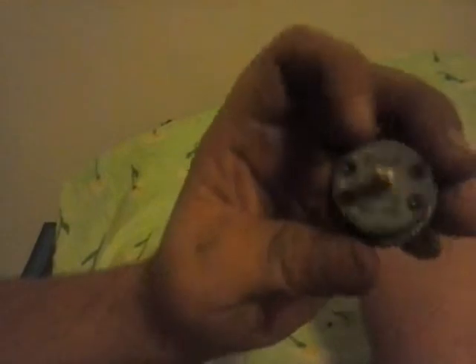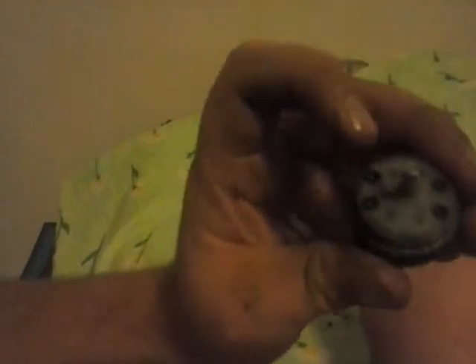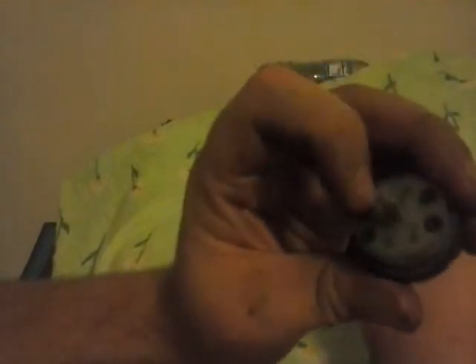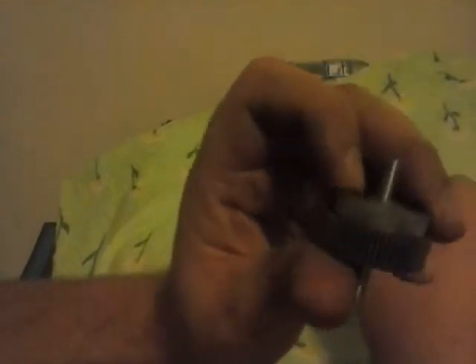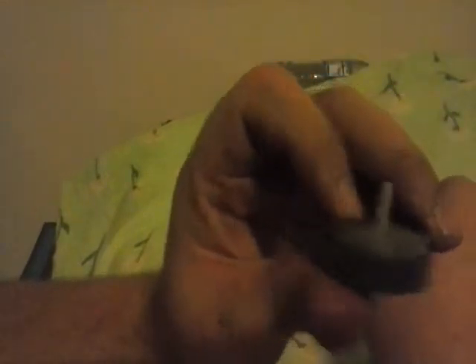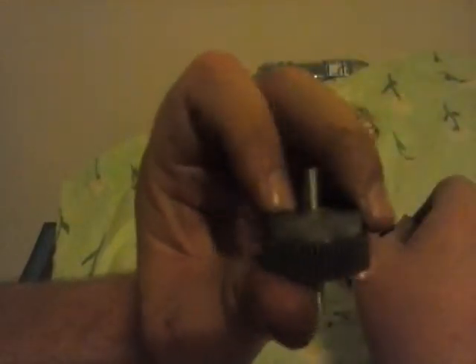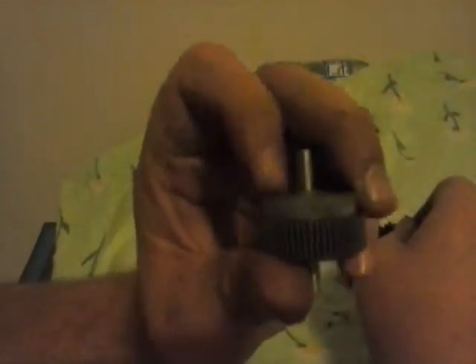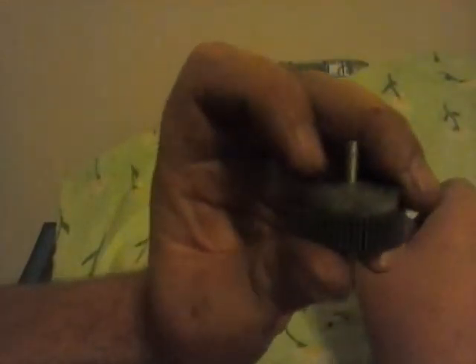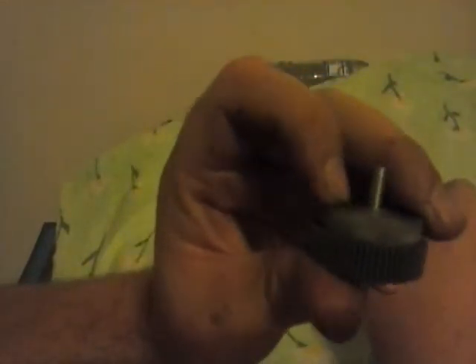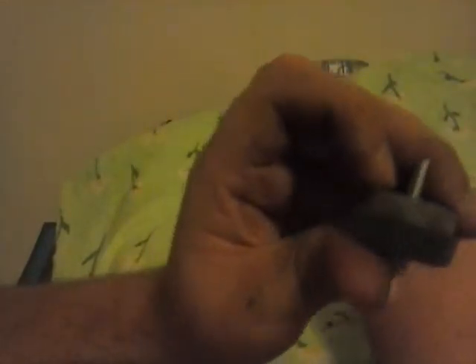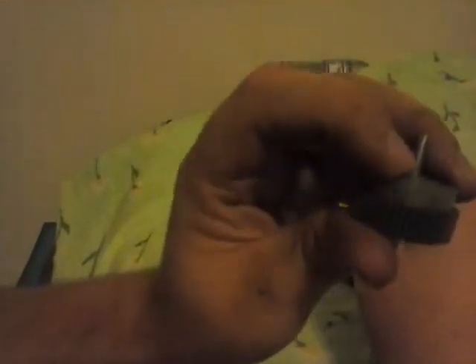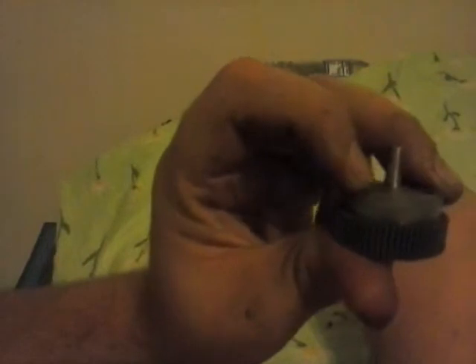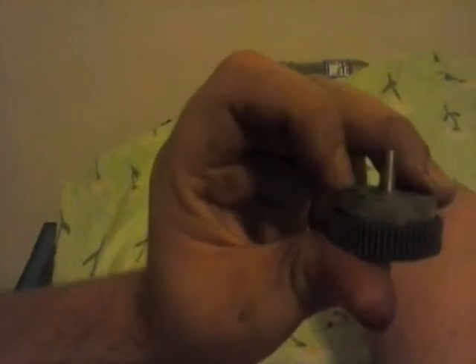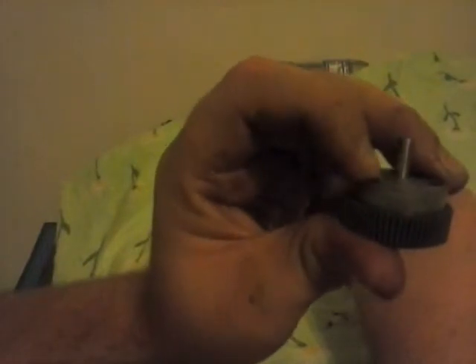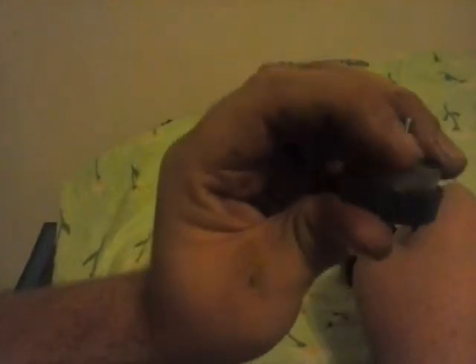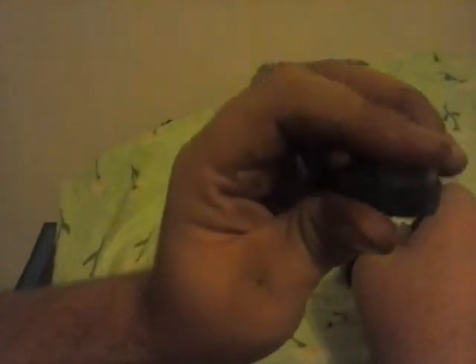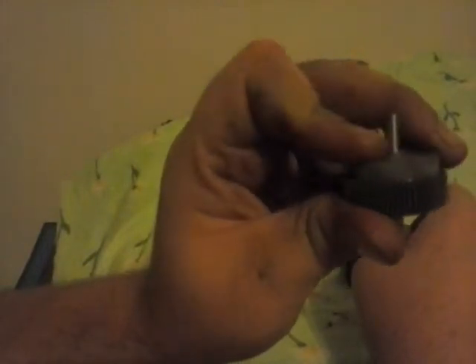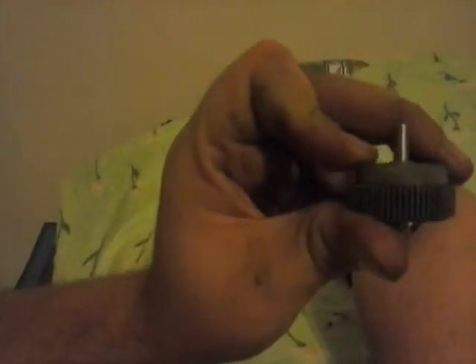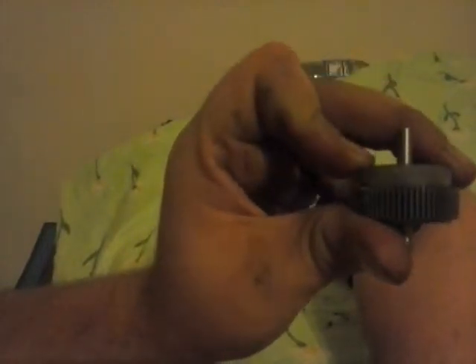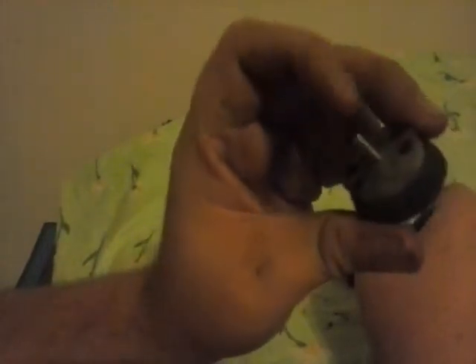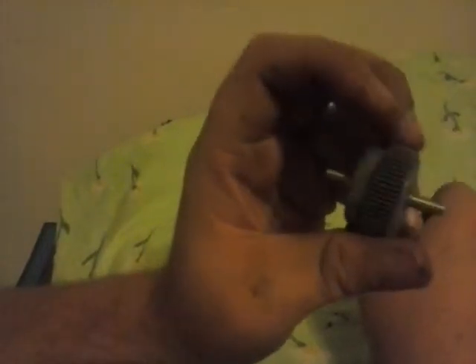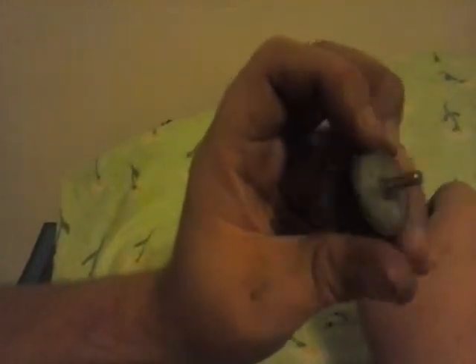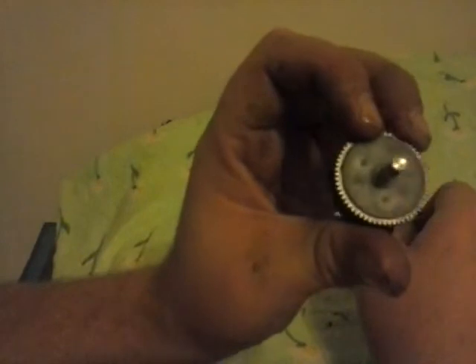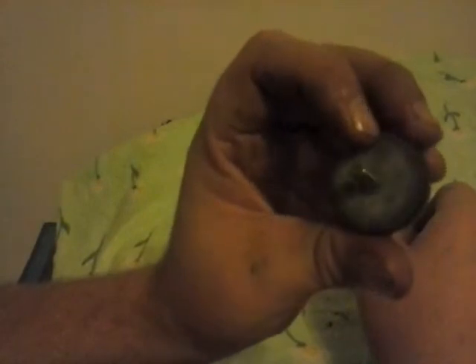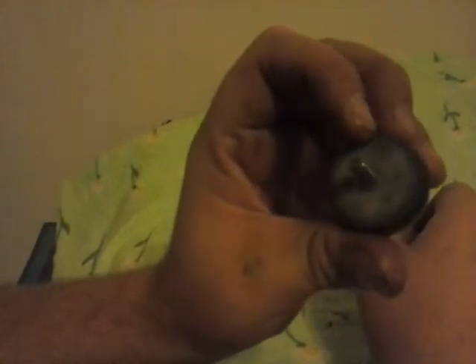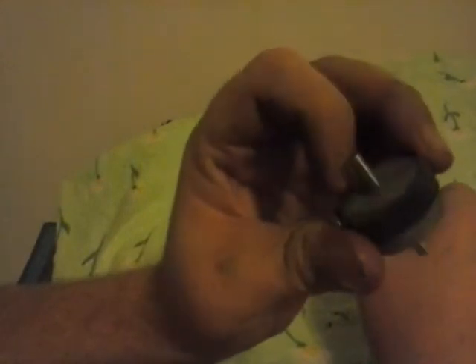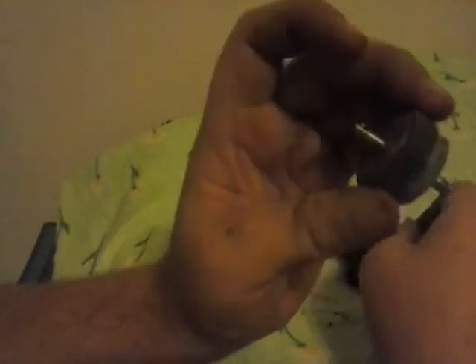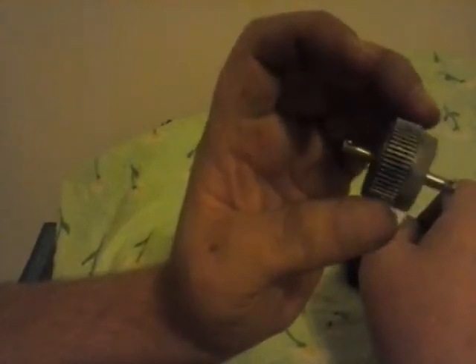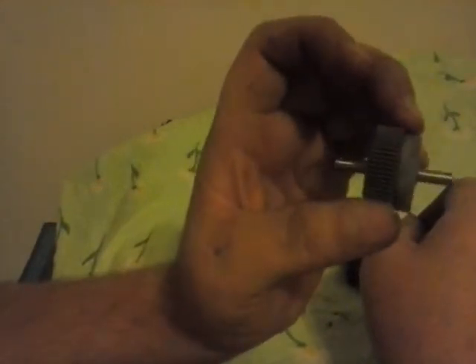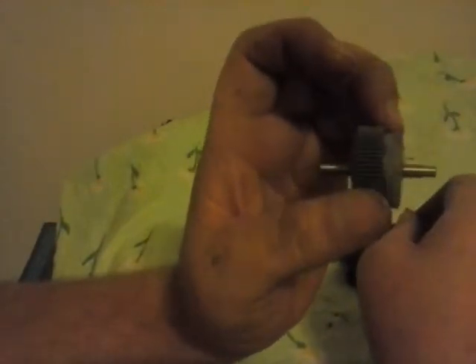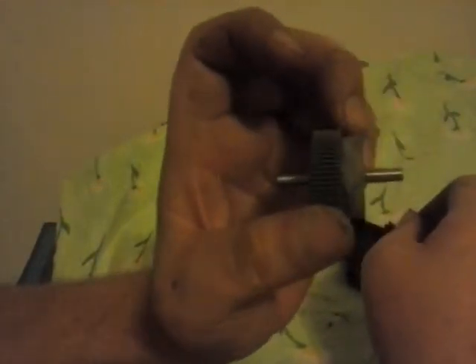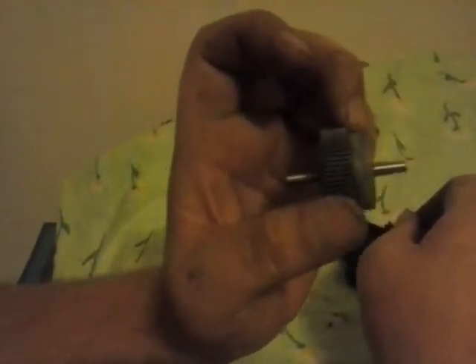Remember, get your four pins lined up inside and make sure your cap is flush with the top of it. Comment, like, and subscribe. Stay tuned for more videos — we'll see you guys later, thanks for watching.